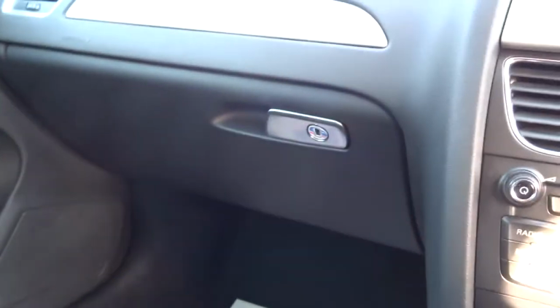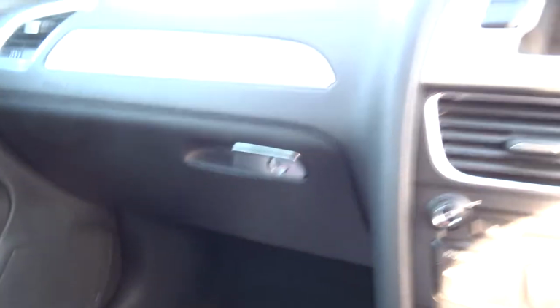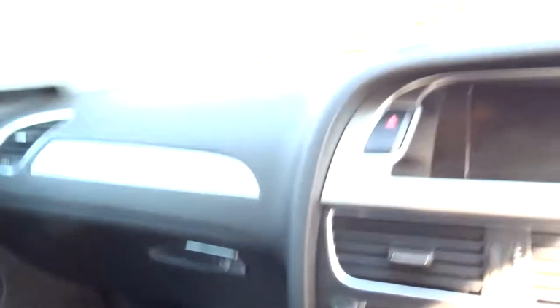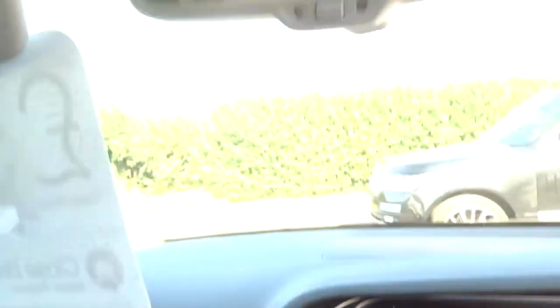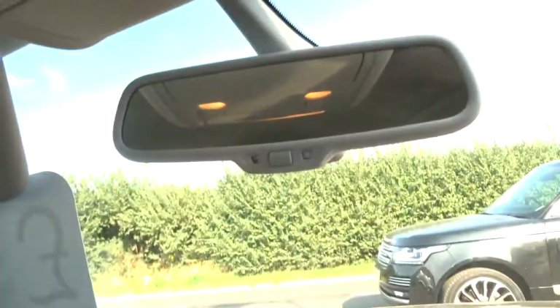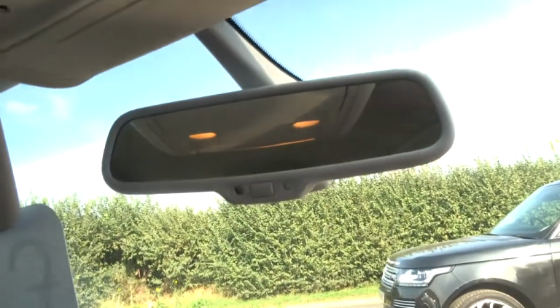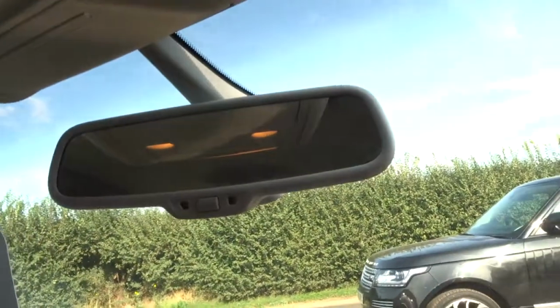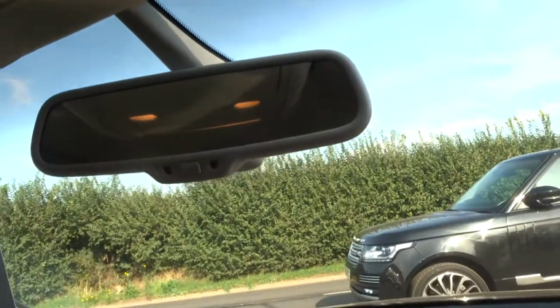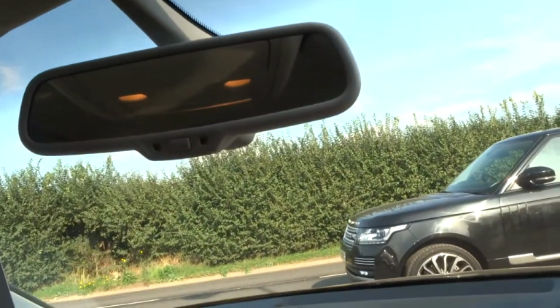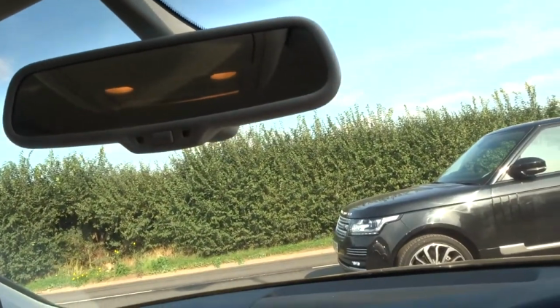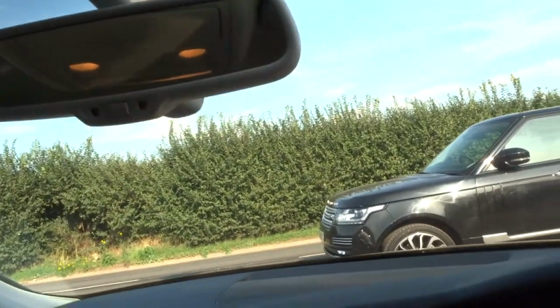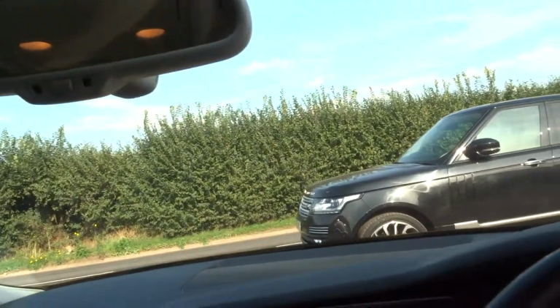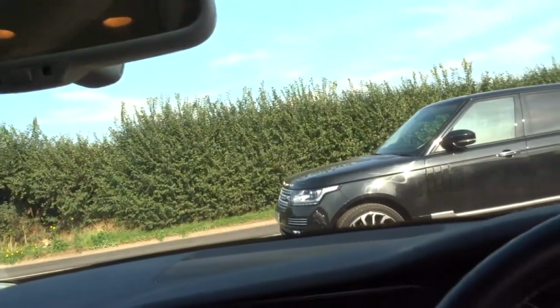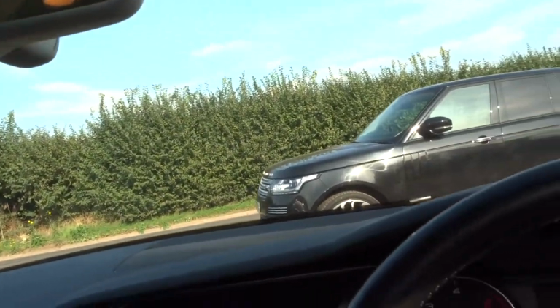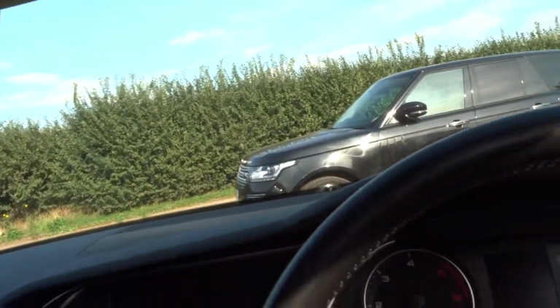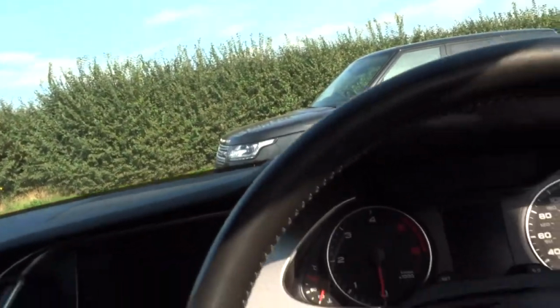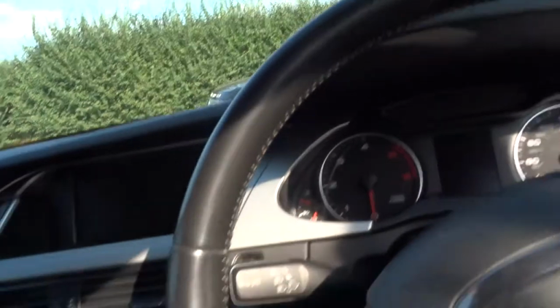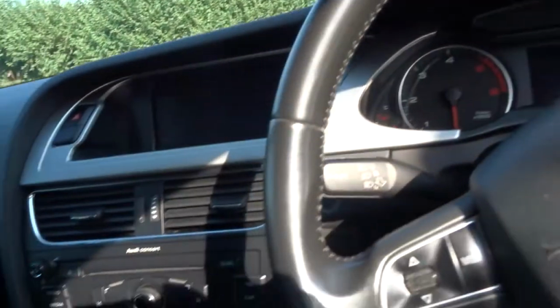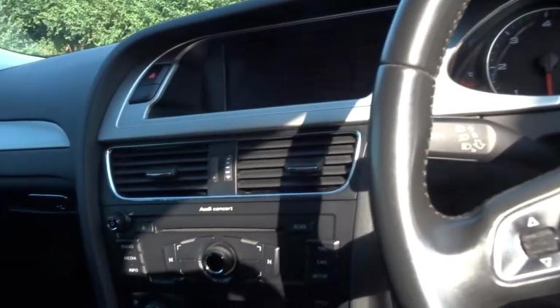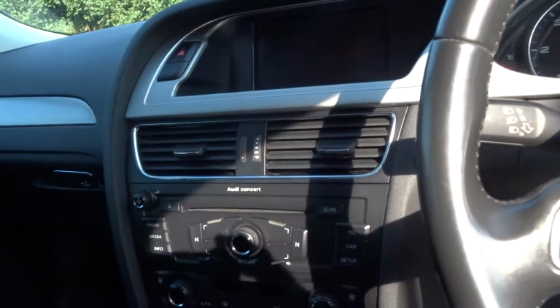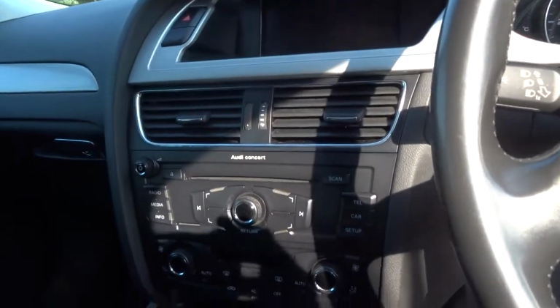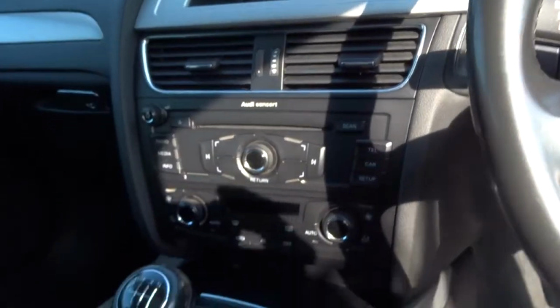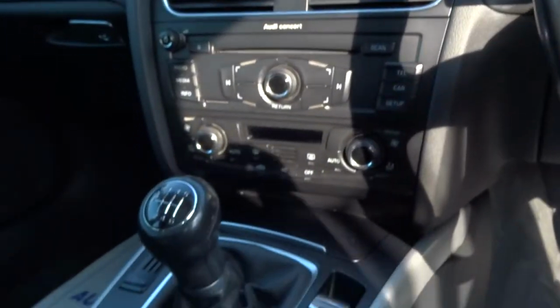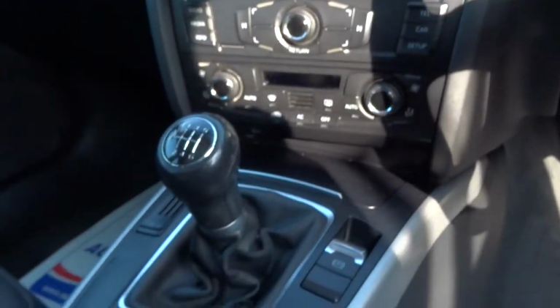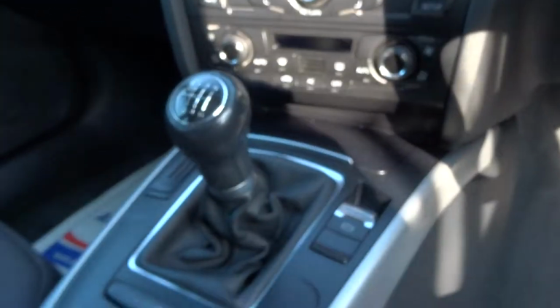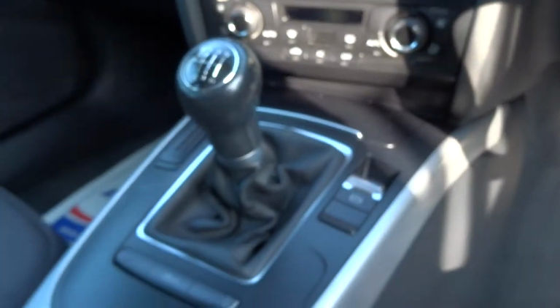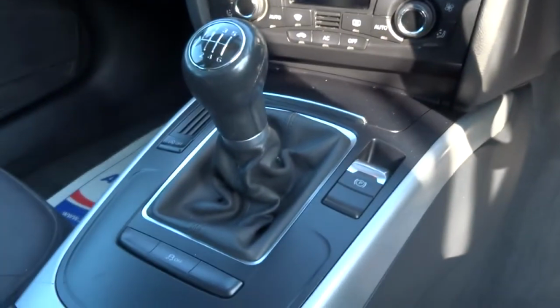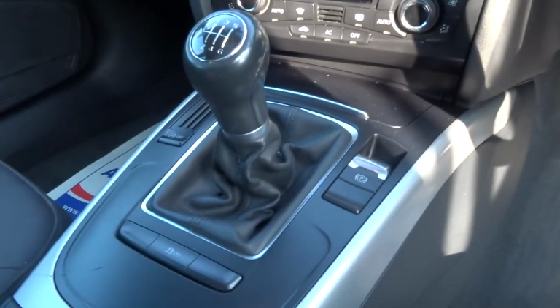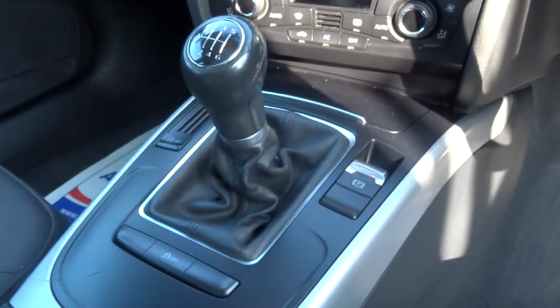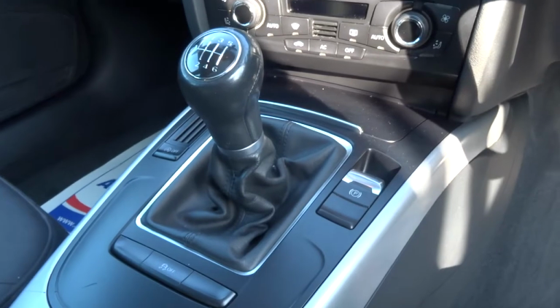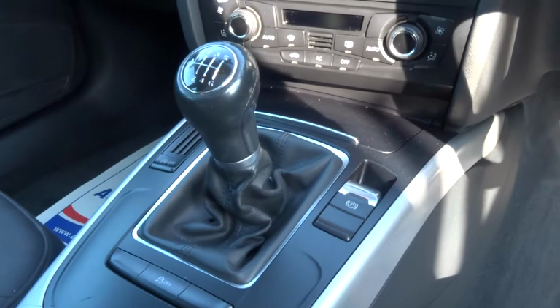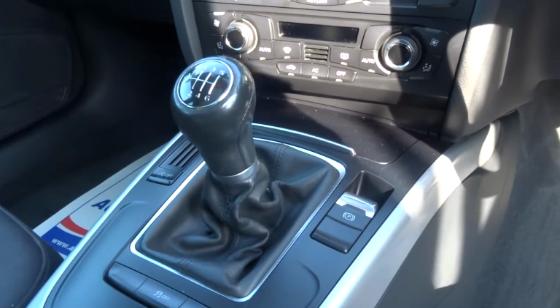Isofix in the back. Automatic dipping rear view mirror. The car is in very good condition, it's been looked after. Just 44.1 miles to the gallon.